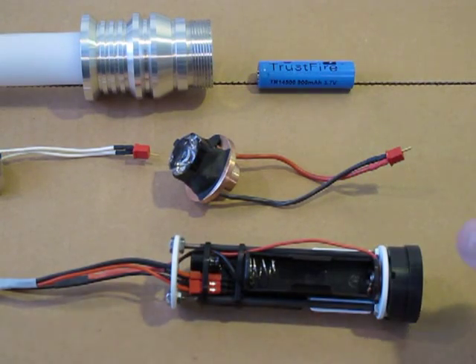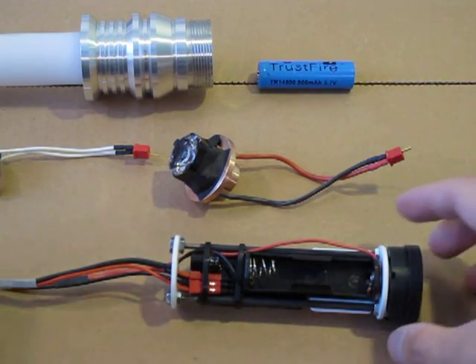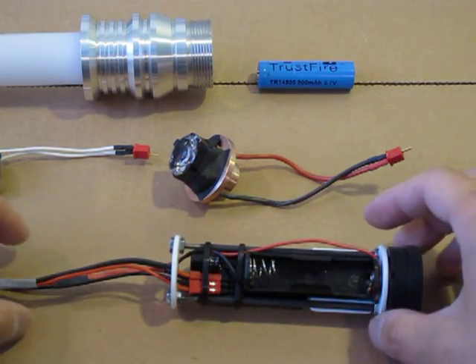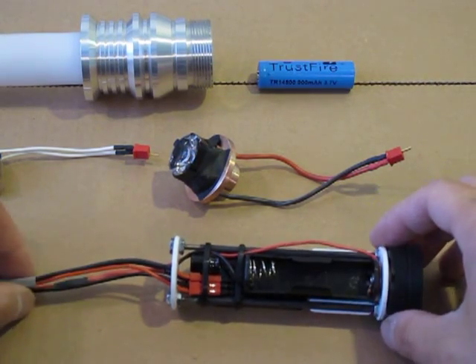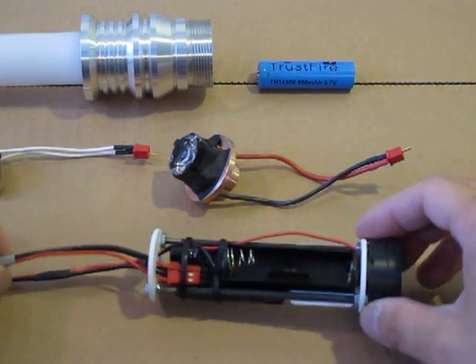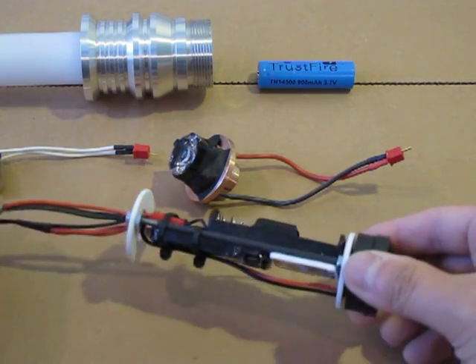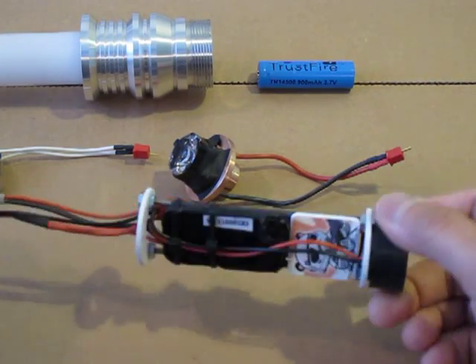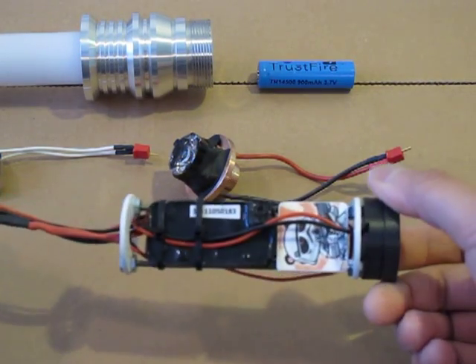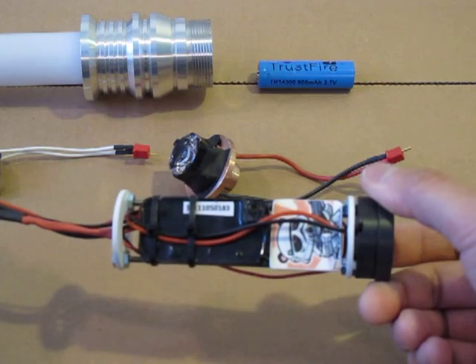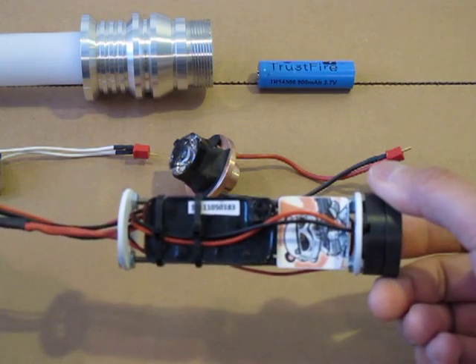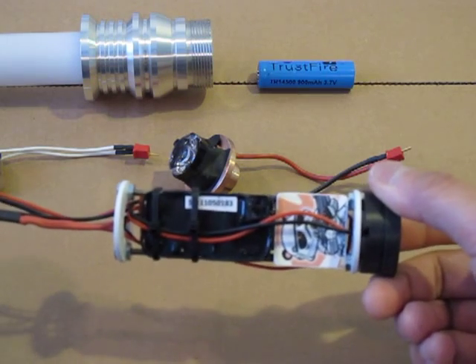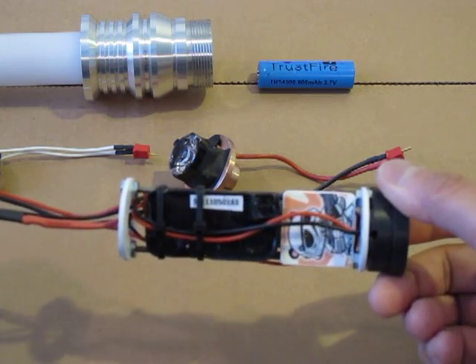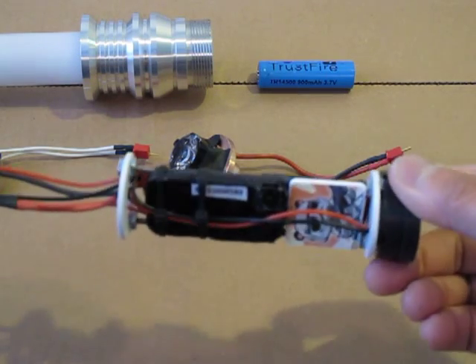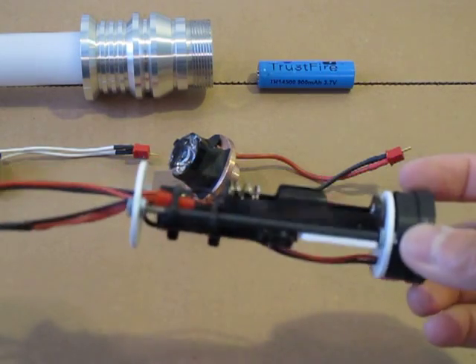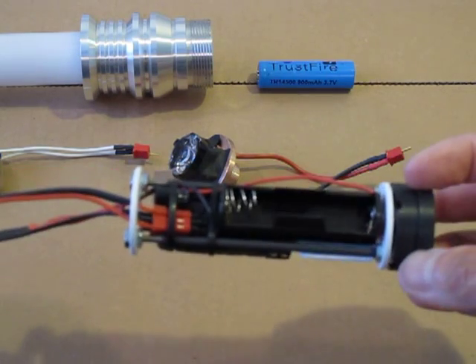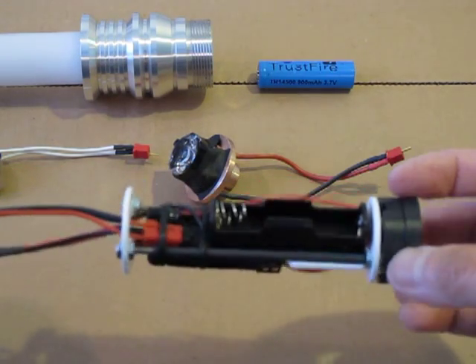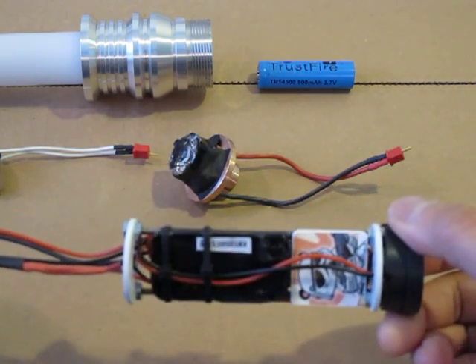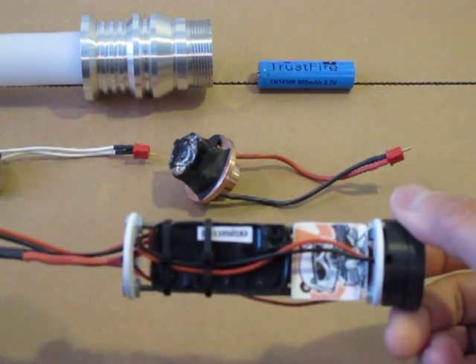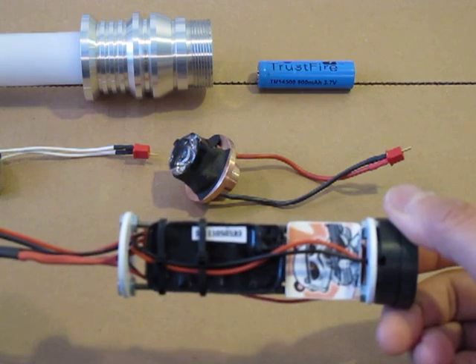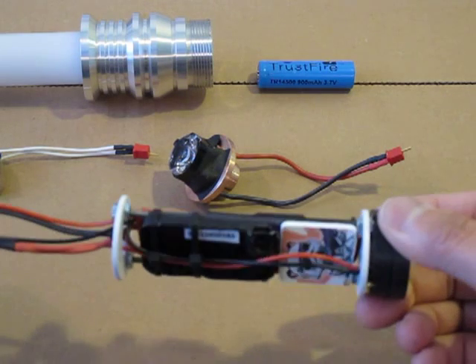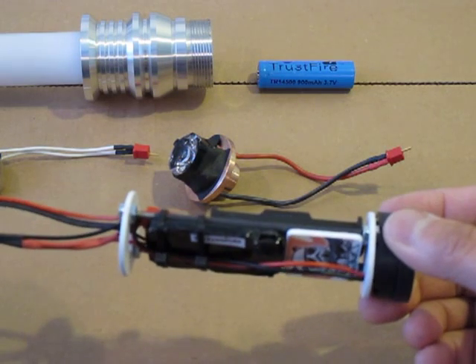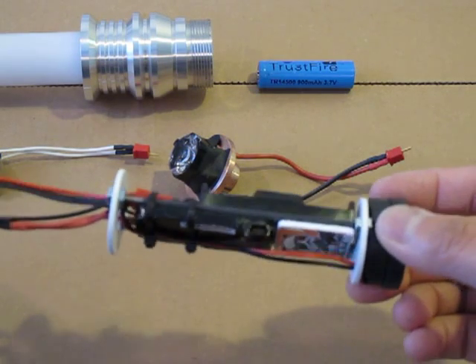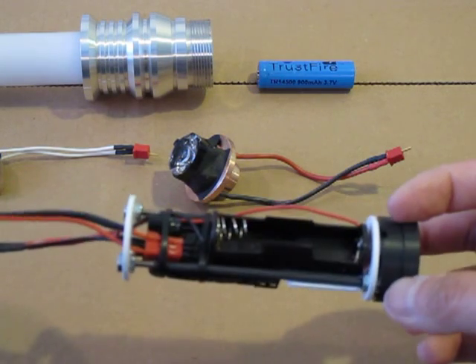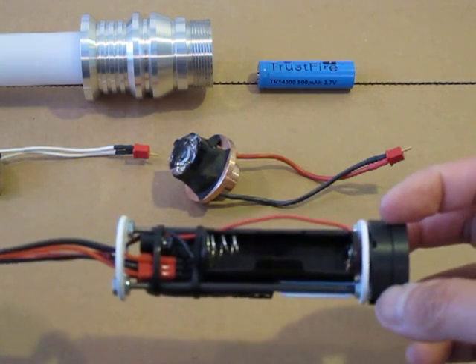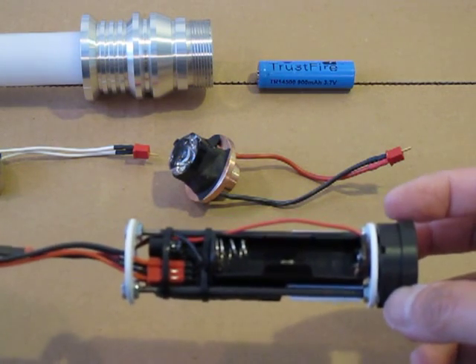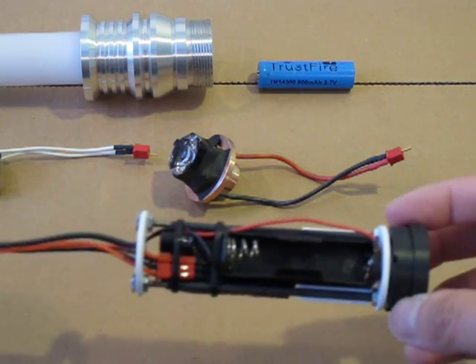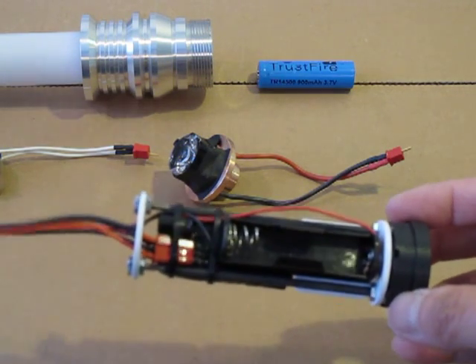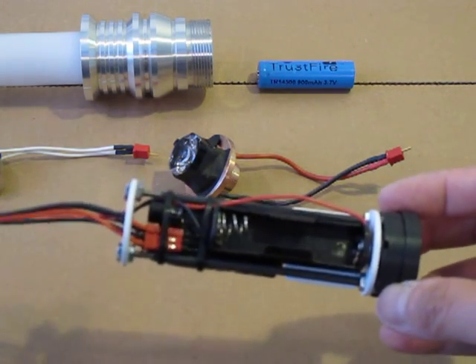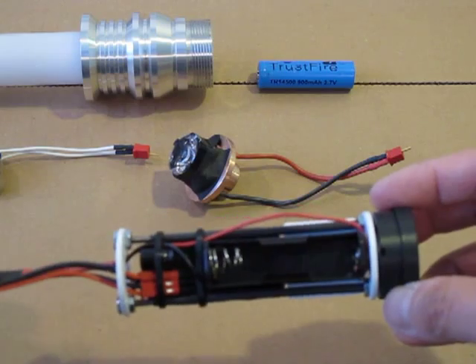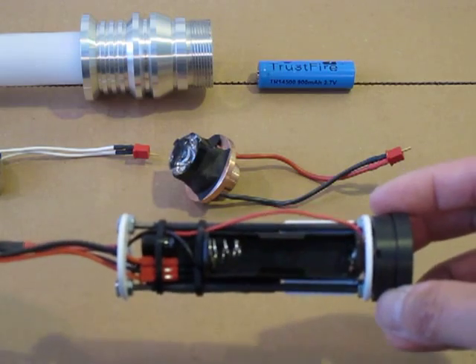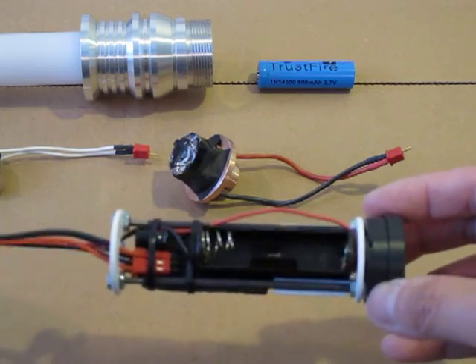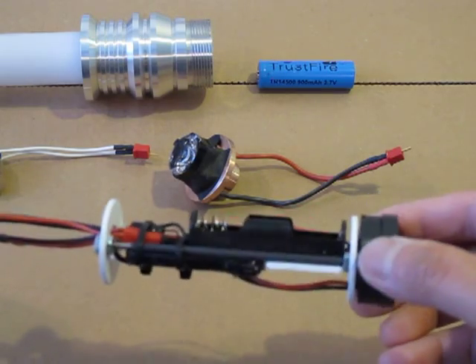Hey there guys, just showing off the brand new Ultrasabre's Obsidian soundboard. Just got one, the DIY model. Didn't want to order an Ultrasaber with it at the same time — I already have a couple of other Ultrasabres, so I wanted to try the board out.